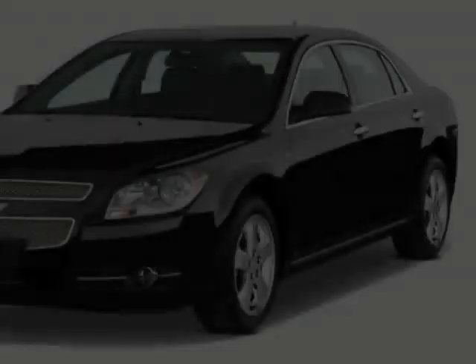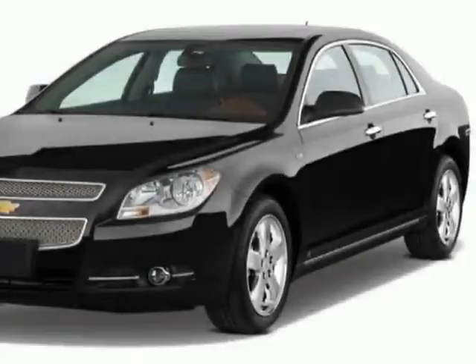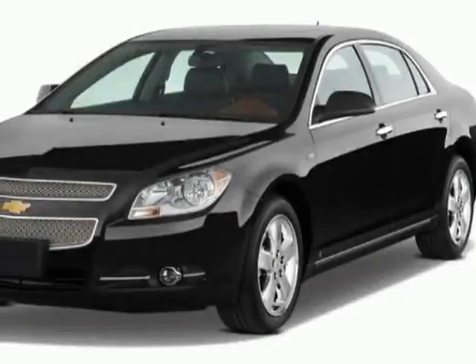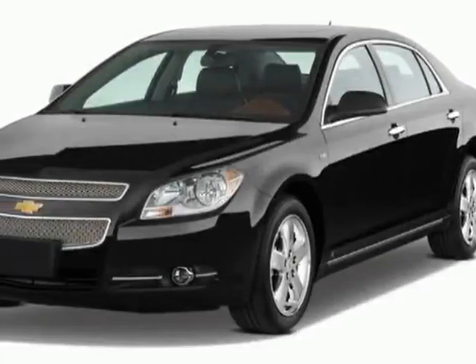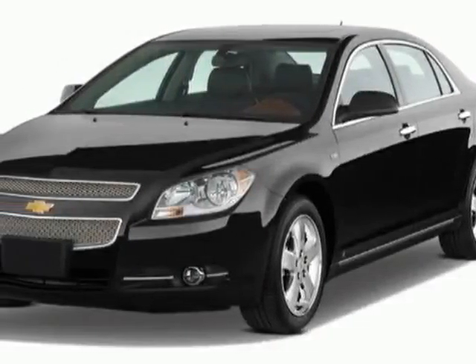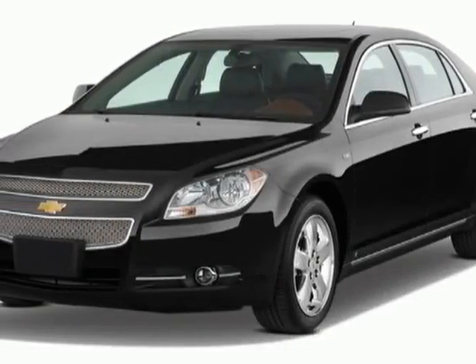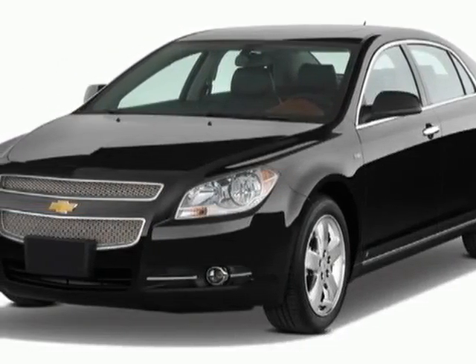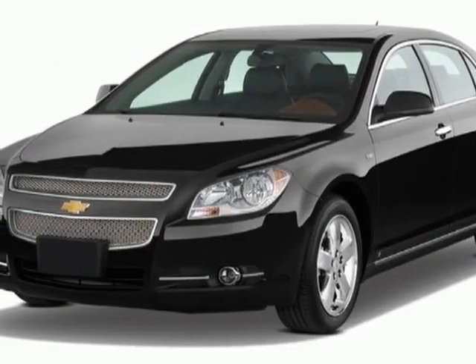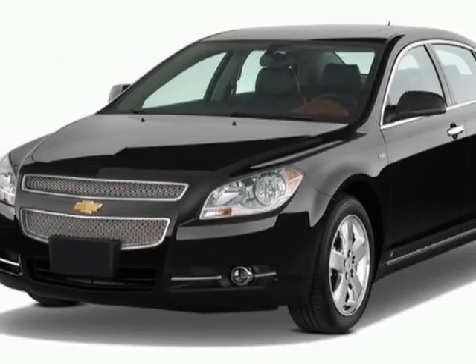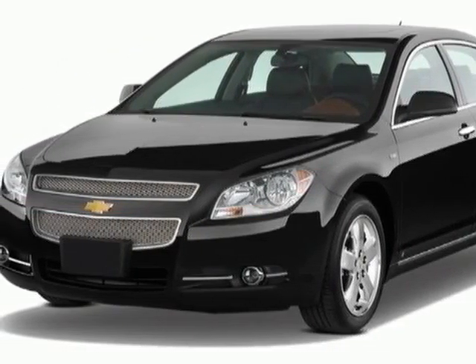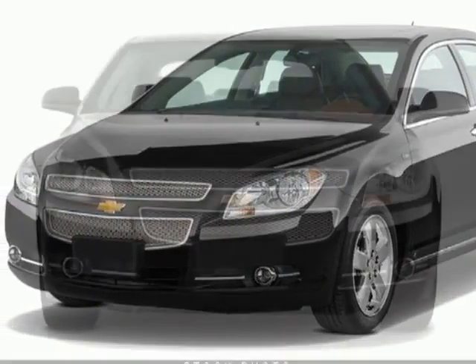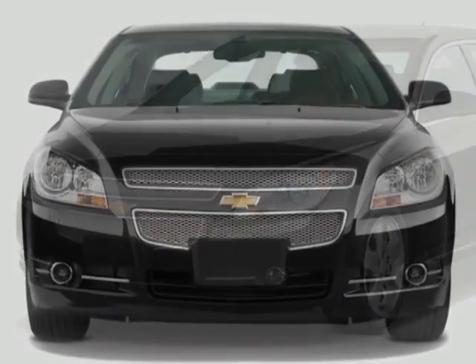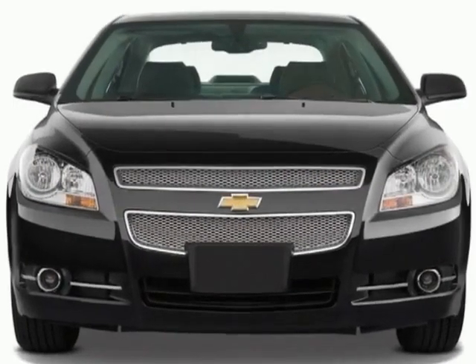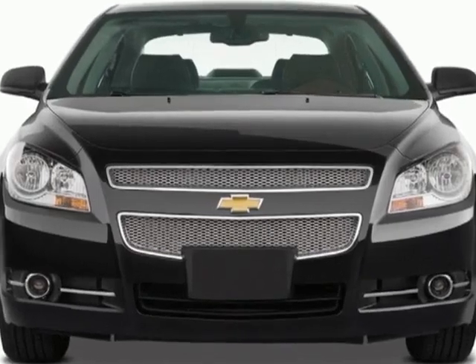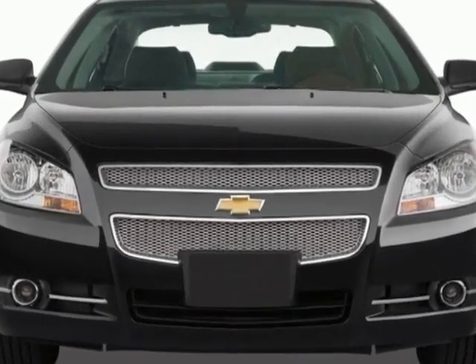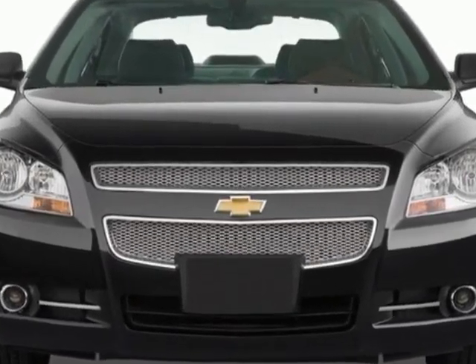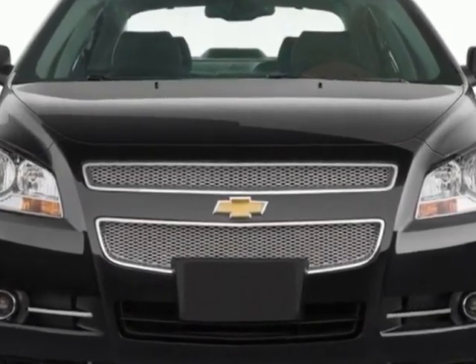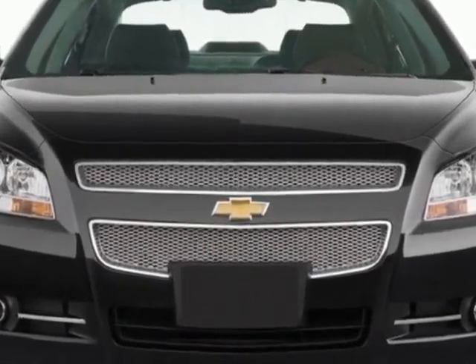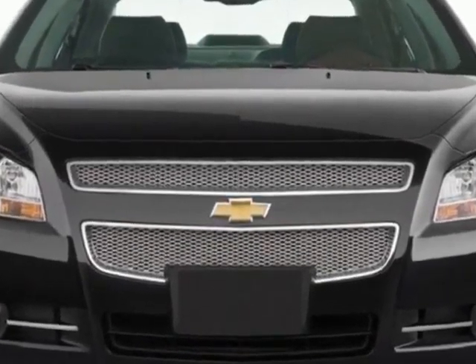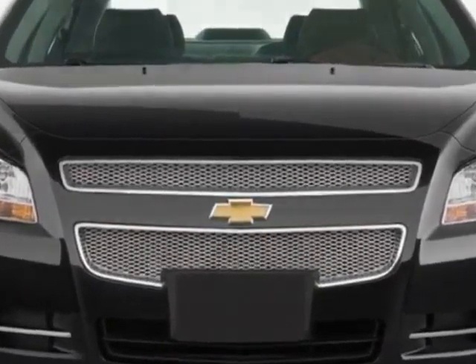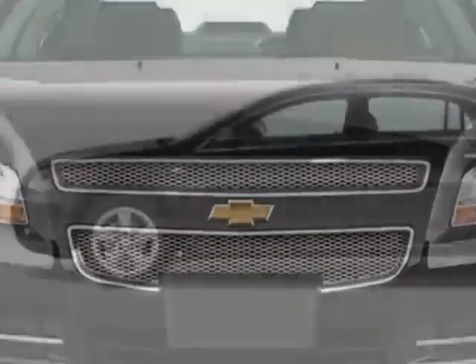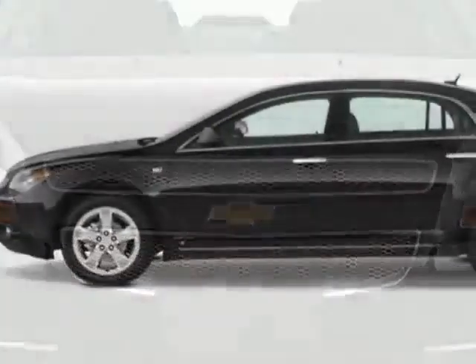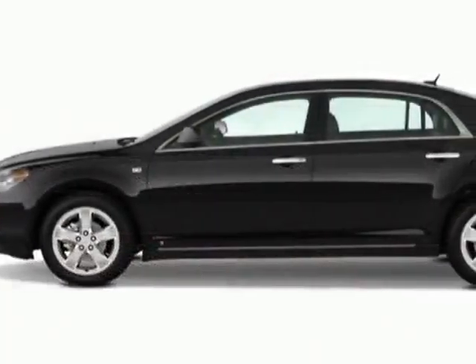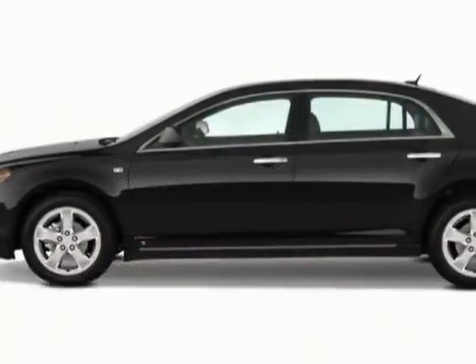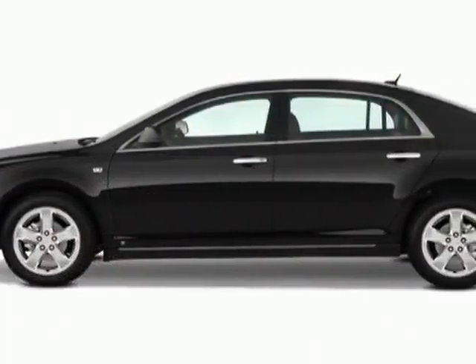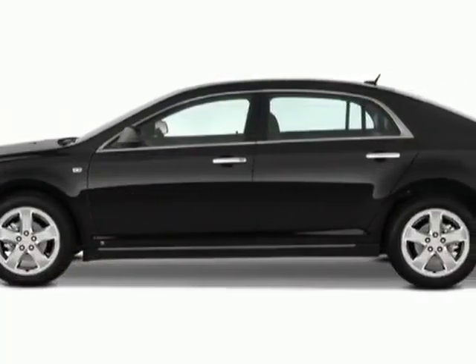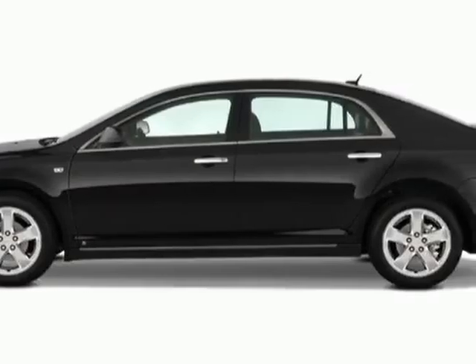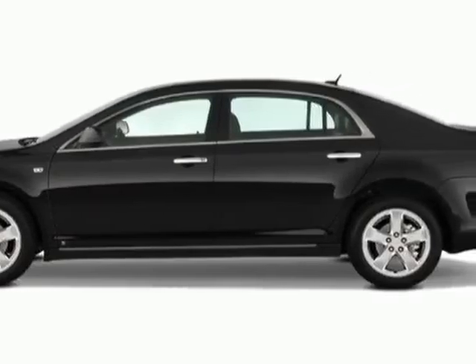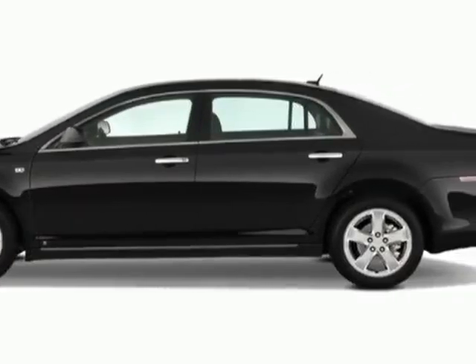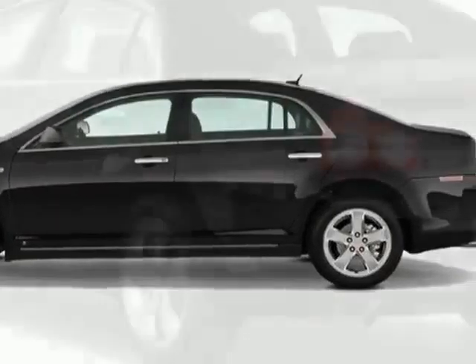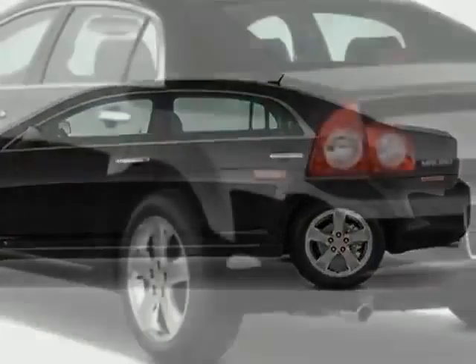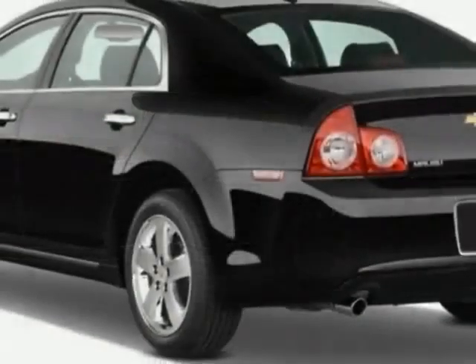Look at this 2011 Chevrolet Malibu. This Malibu has just under 52,000 miles. This vehicle gets an estimated 22 miles per gallon in the city and an estimated 33 on the highway.